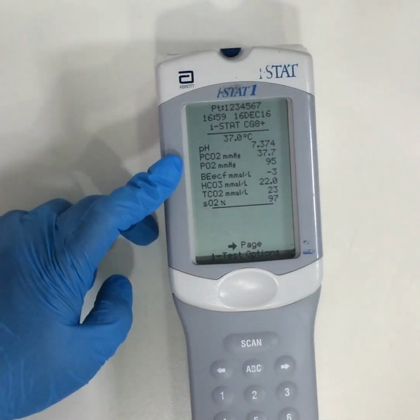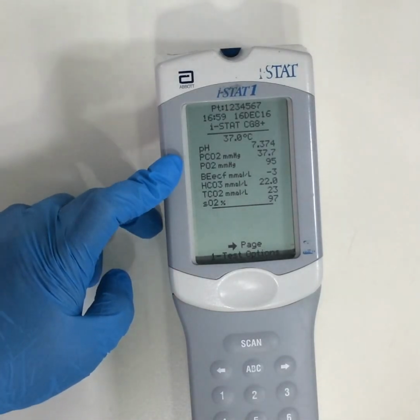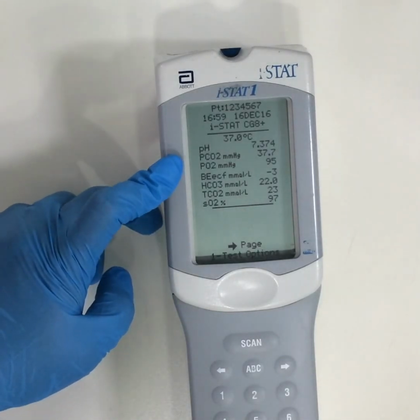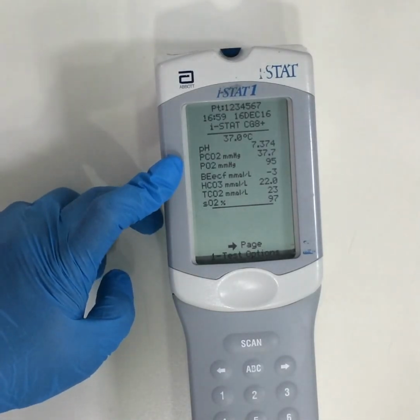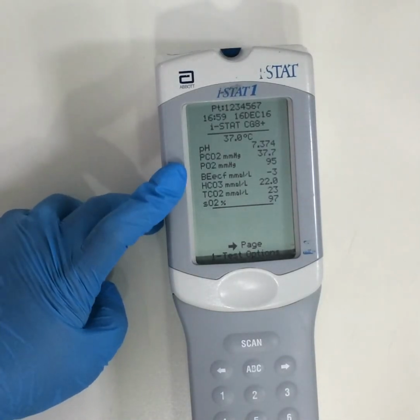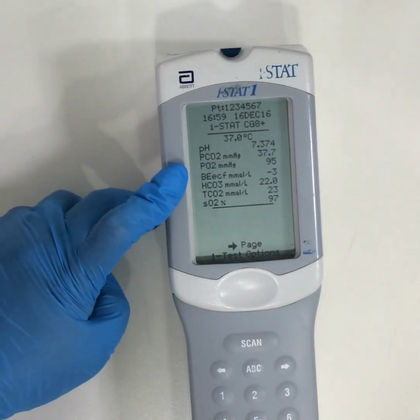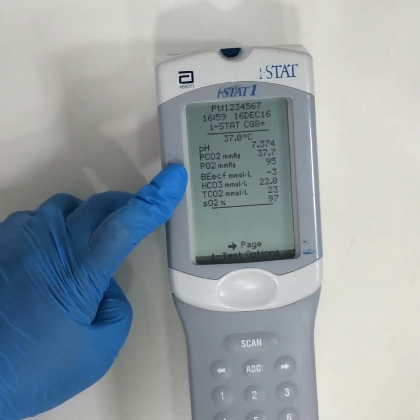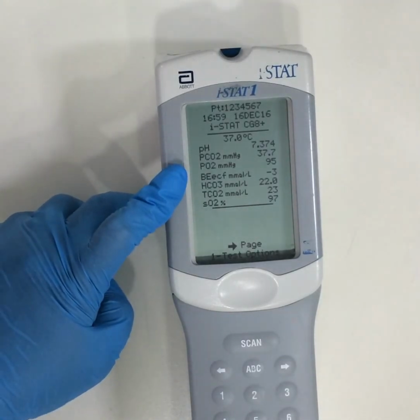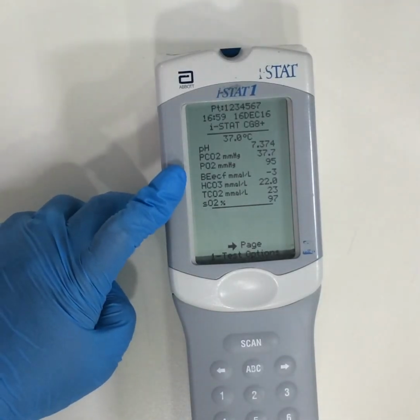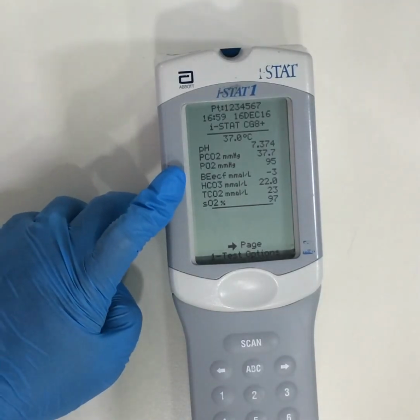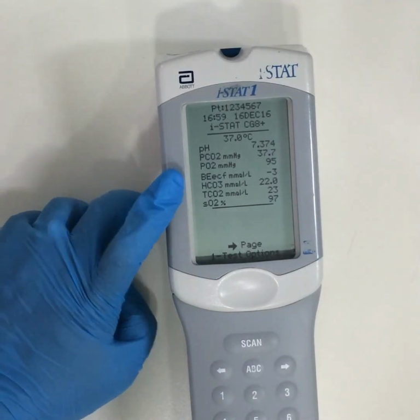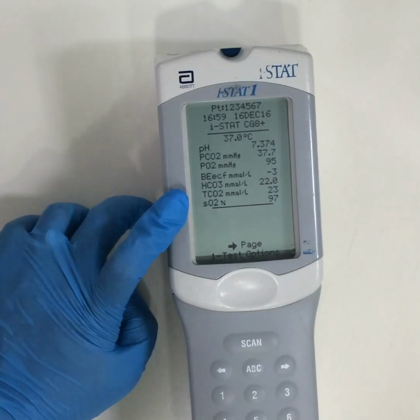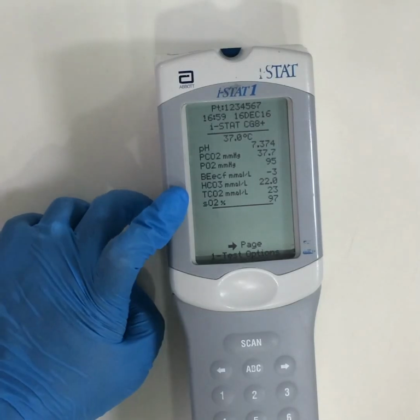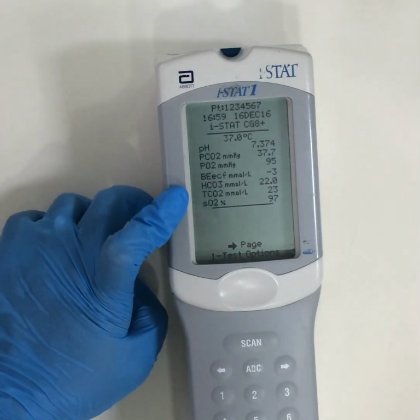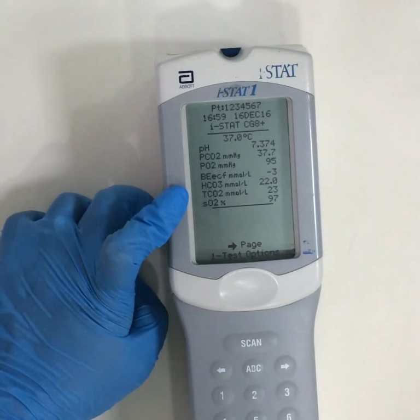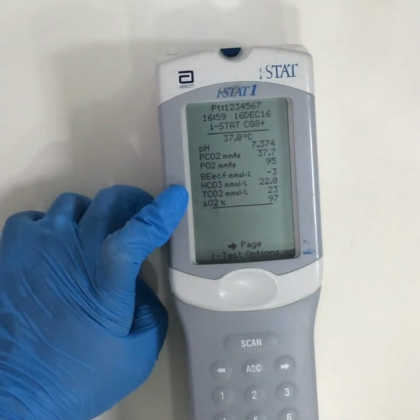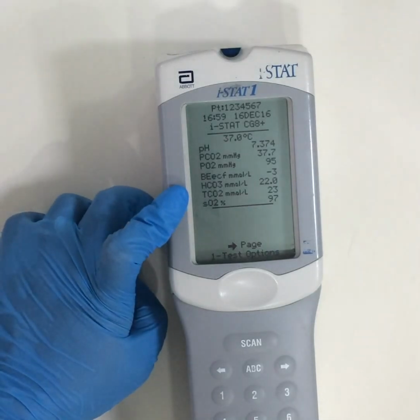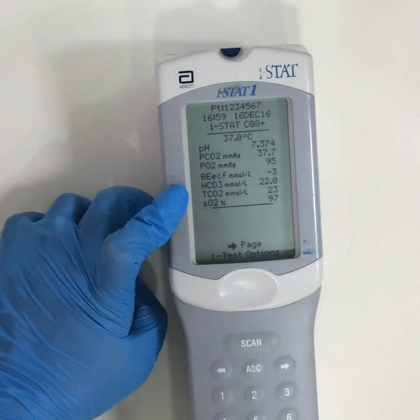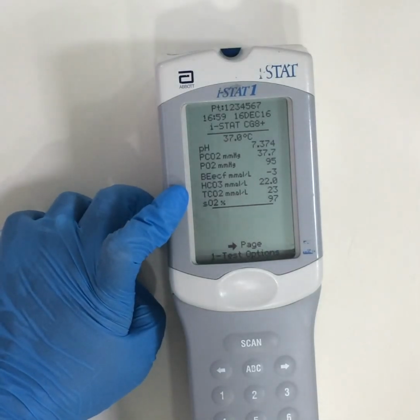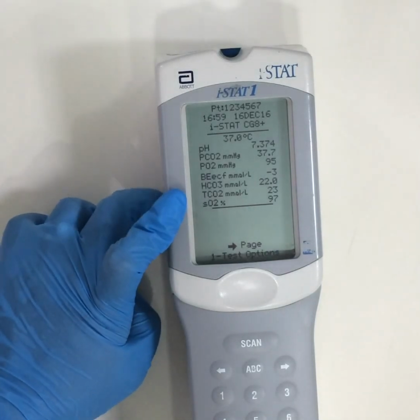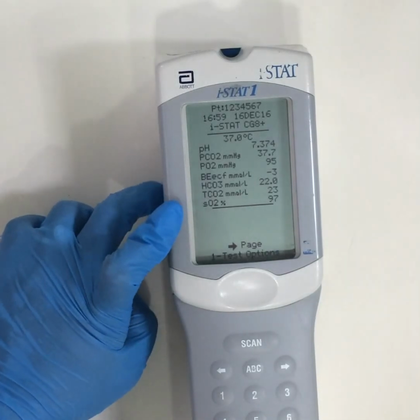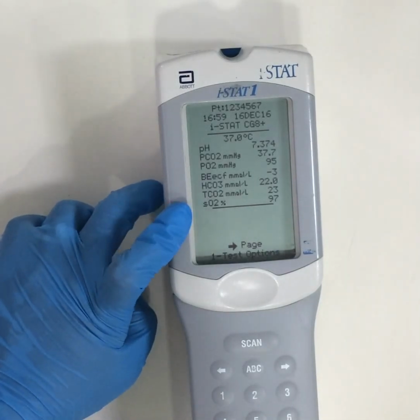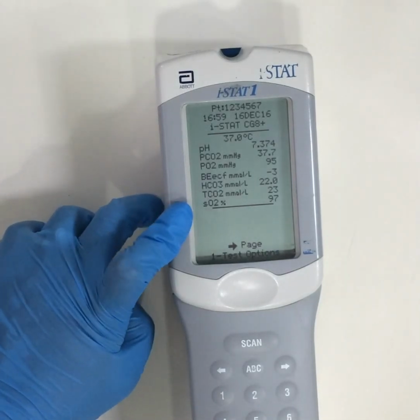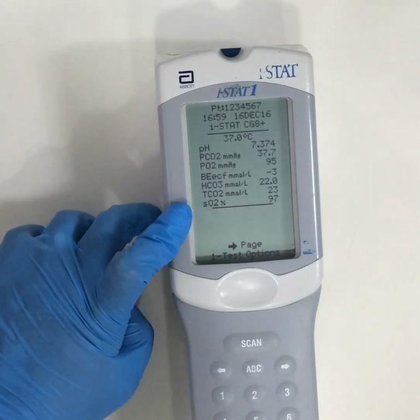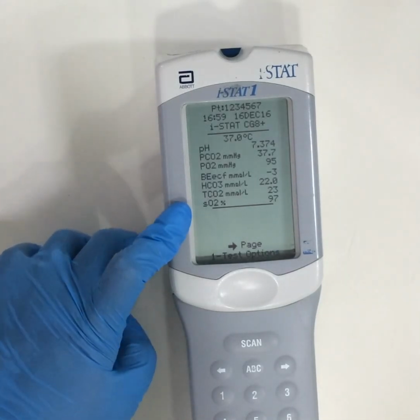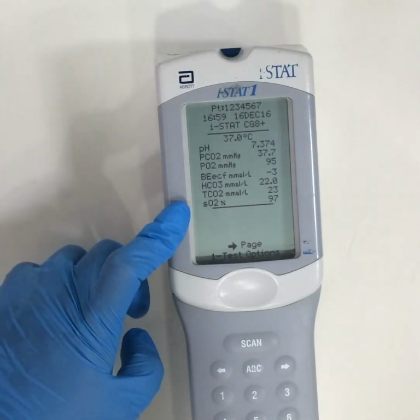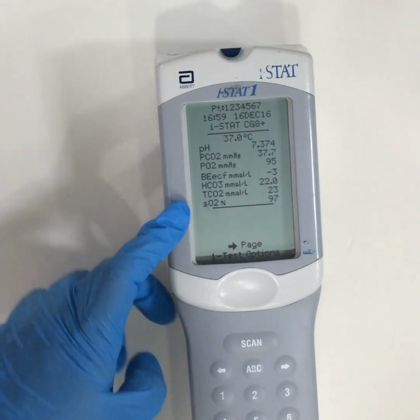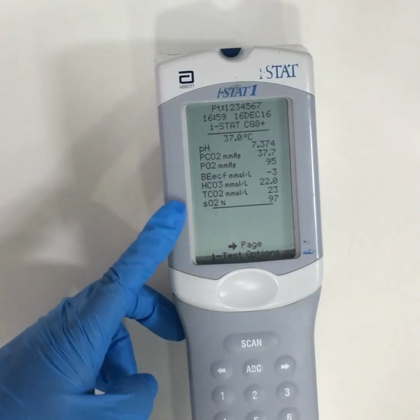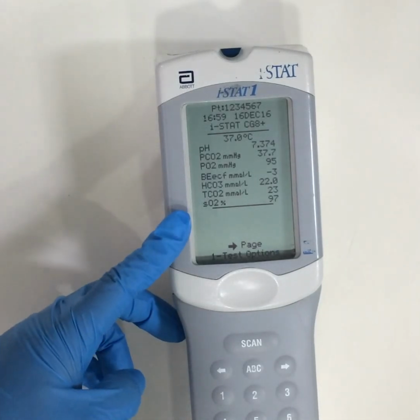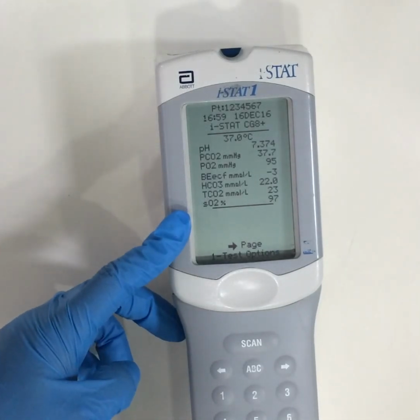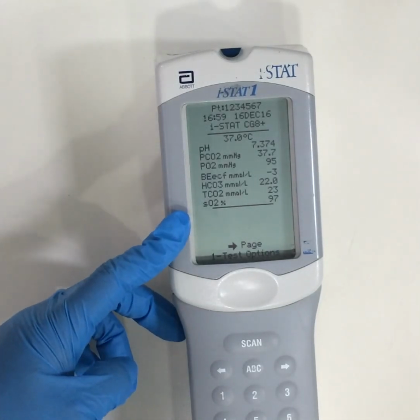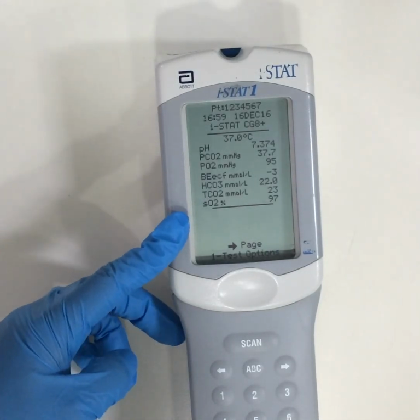The parameters which are measured are pH, pCO2, O2, base excess, HCO3, and oxygen saturation.